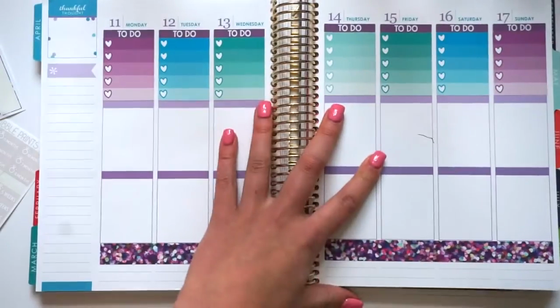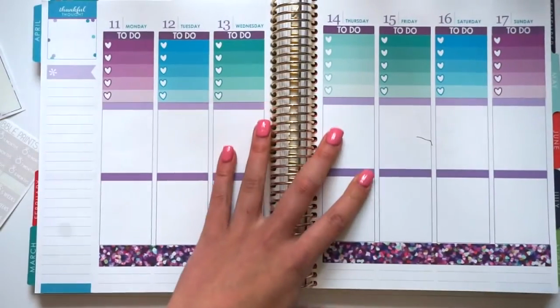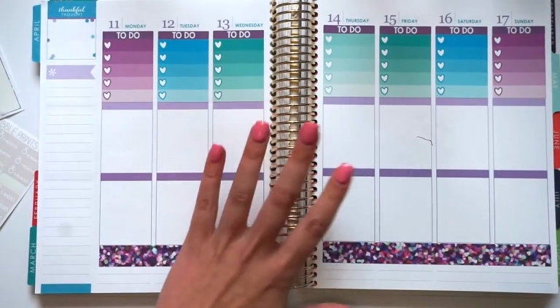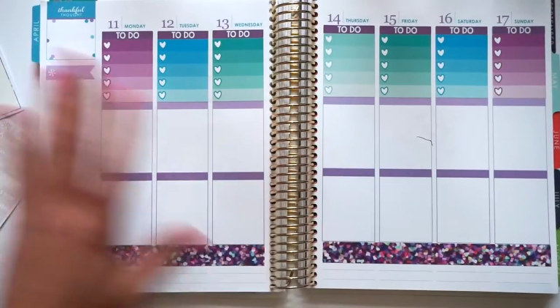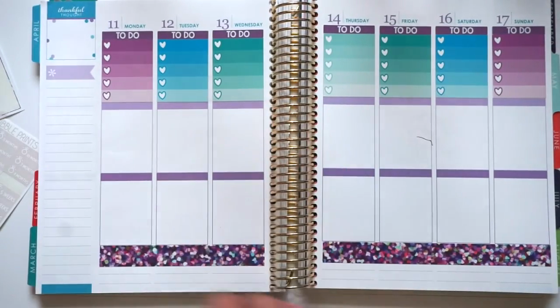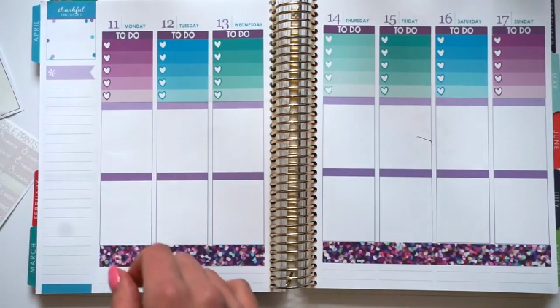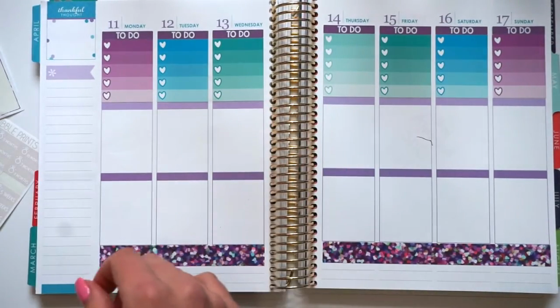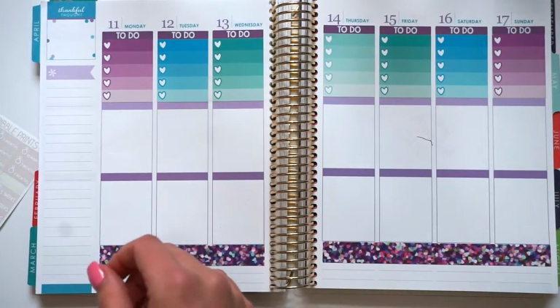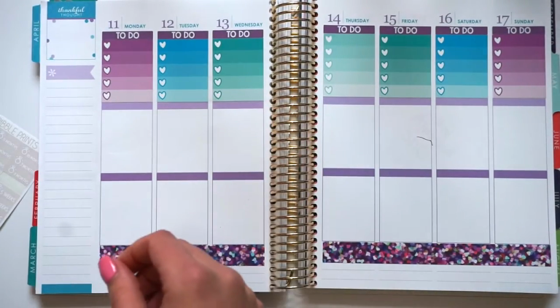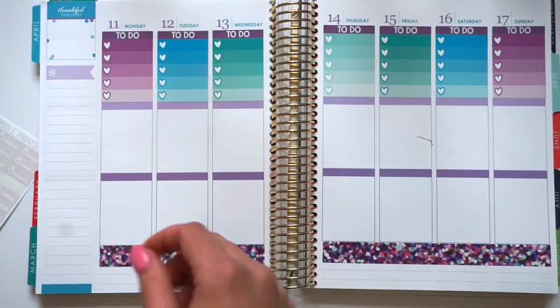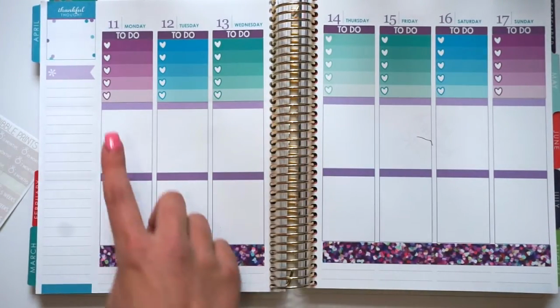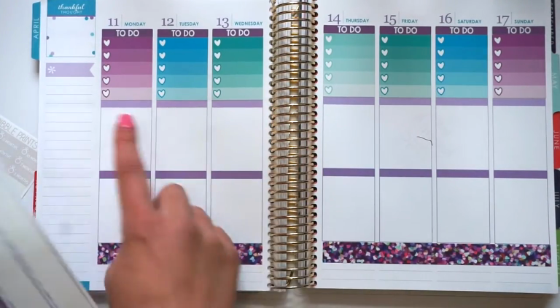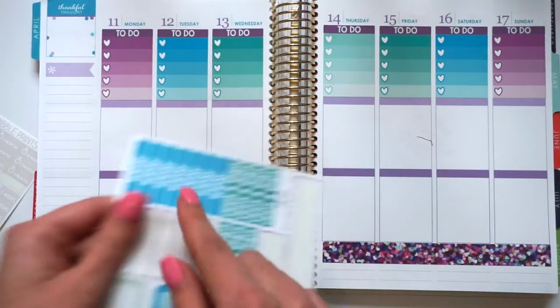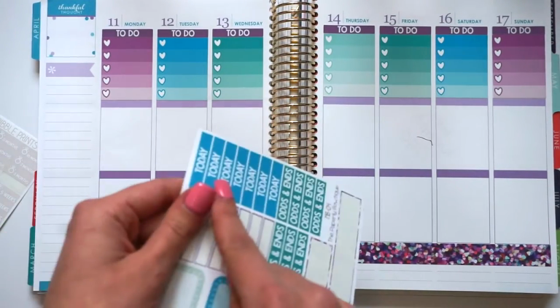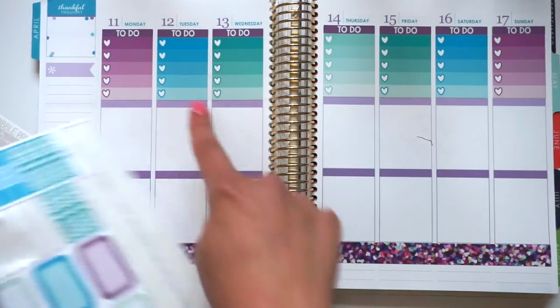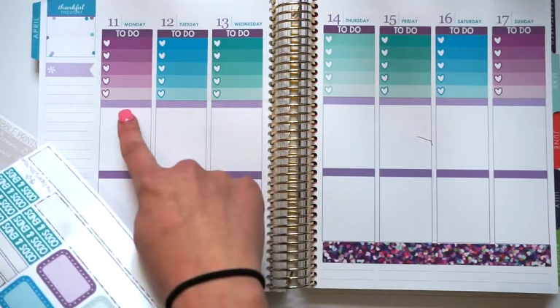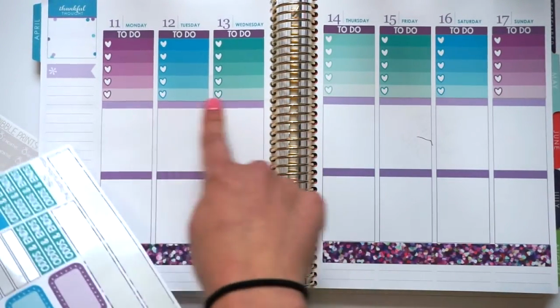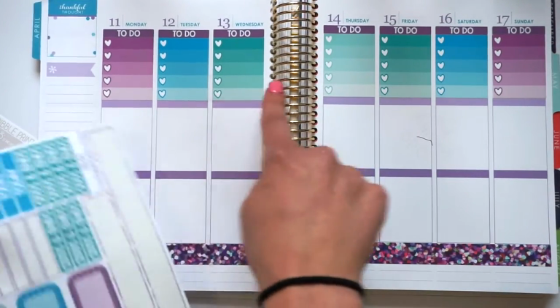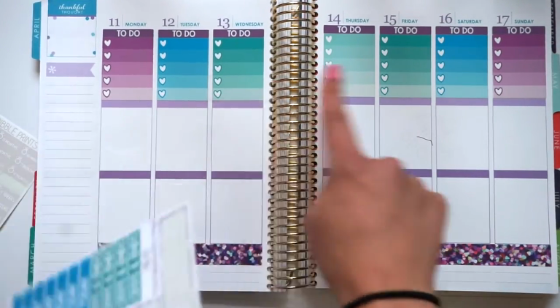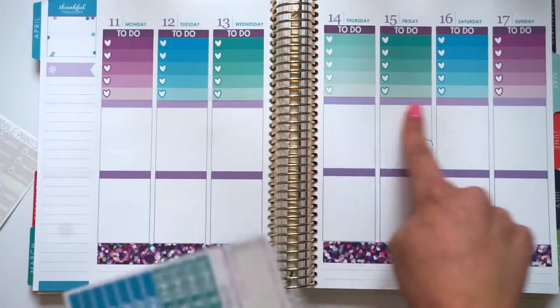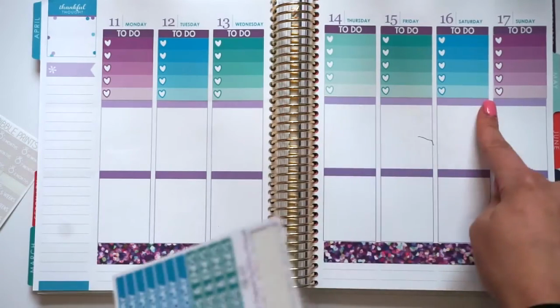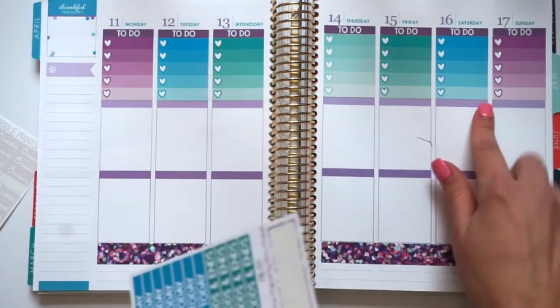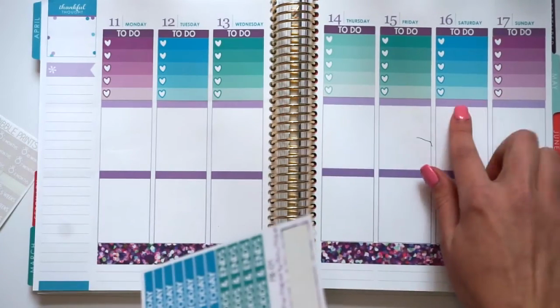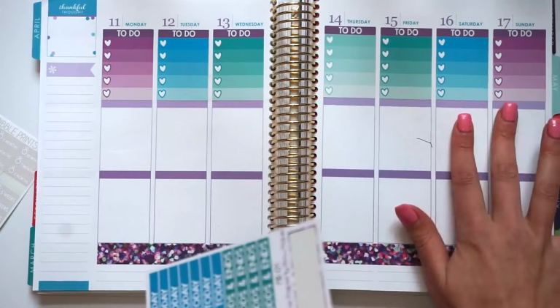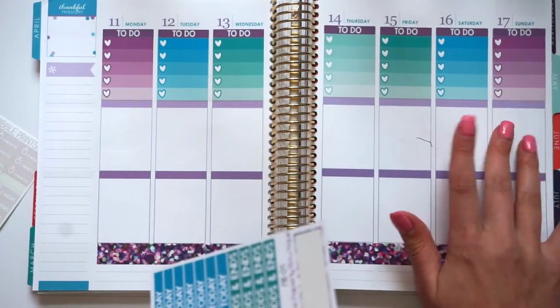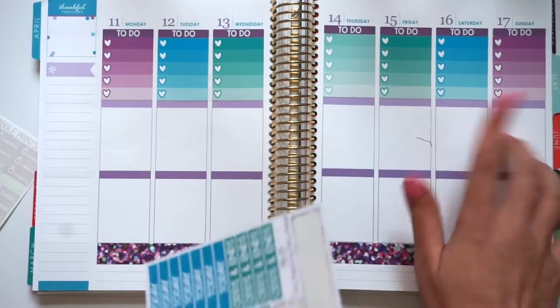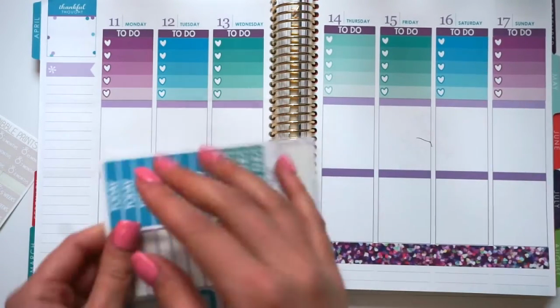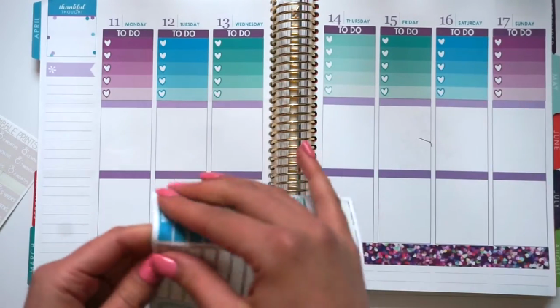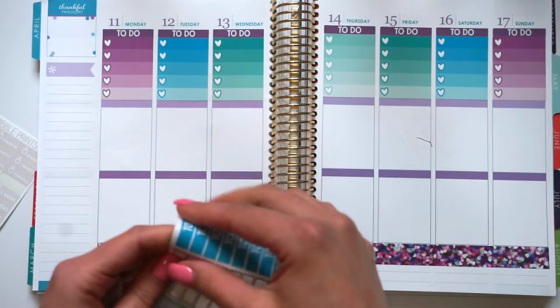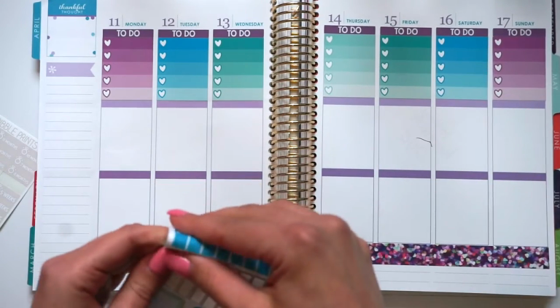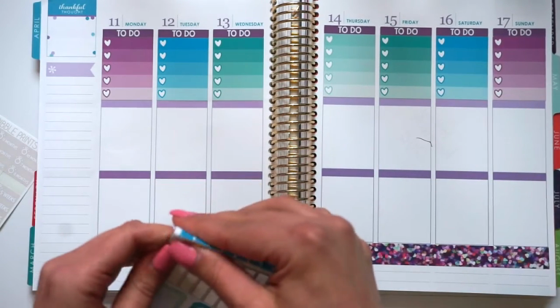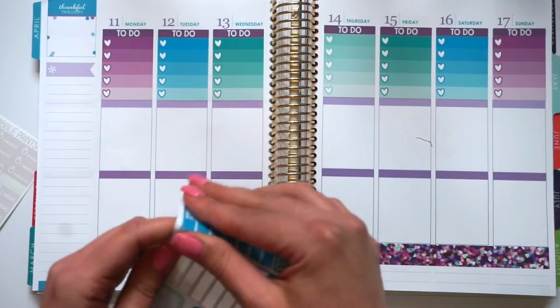Okay, so now that I put those down, I'm going to take my to-do headers and put those here, and then I'm going to do my weekend banner right after that.